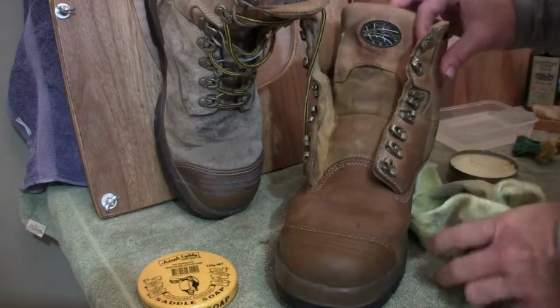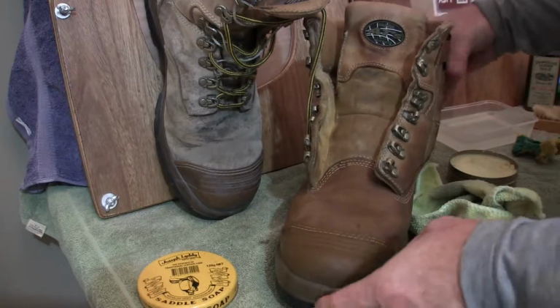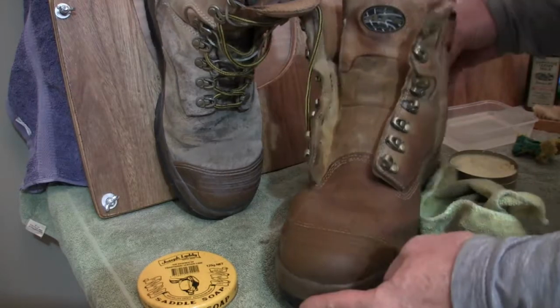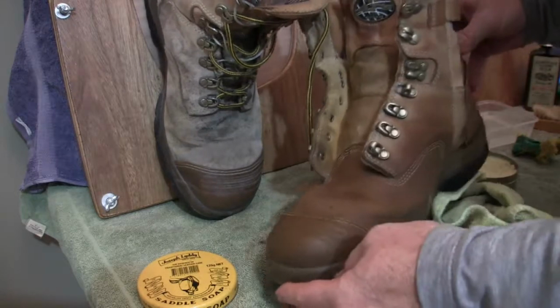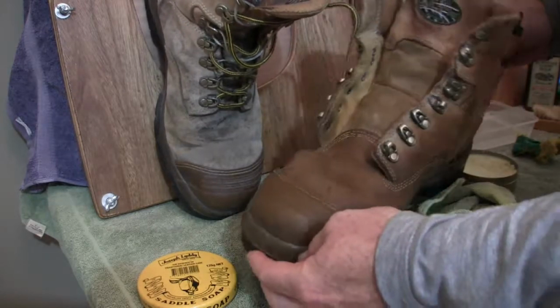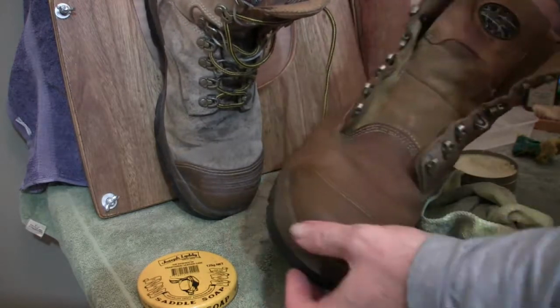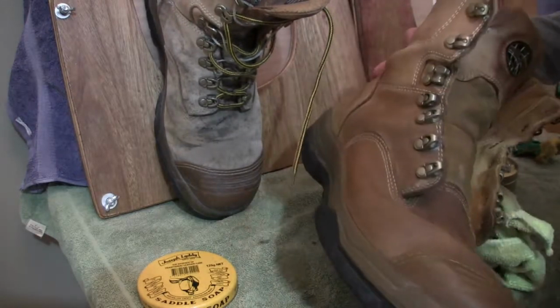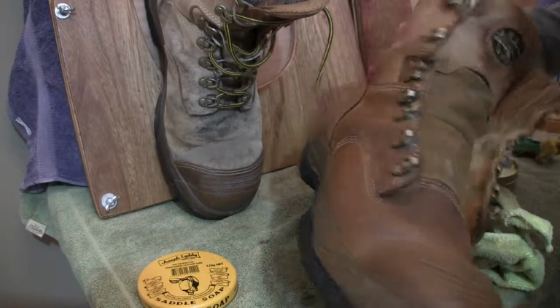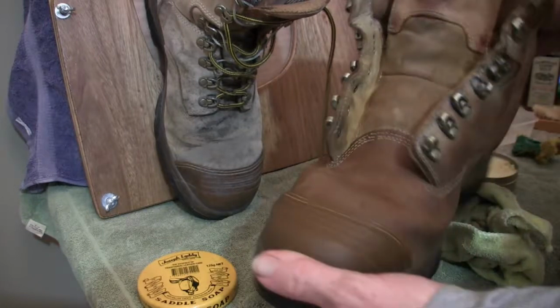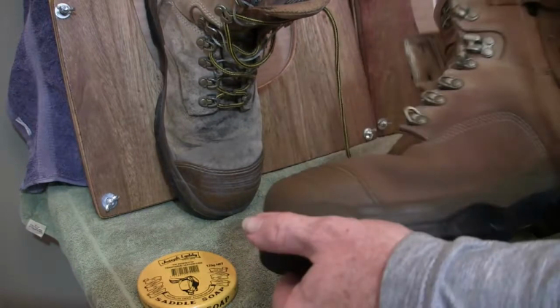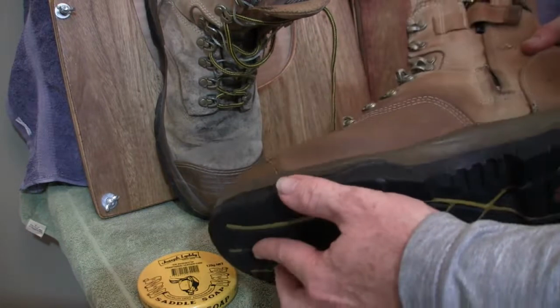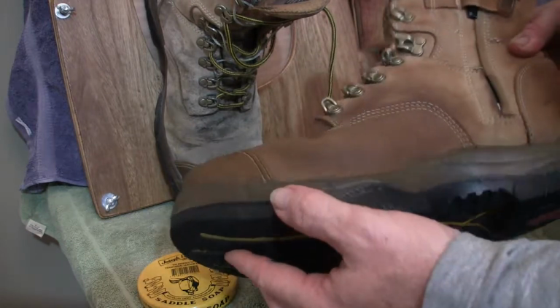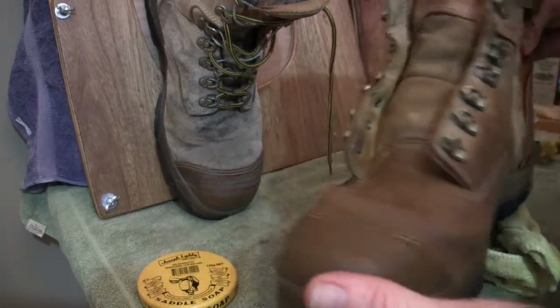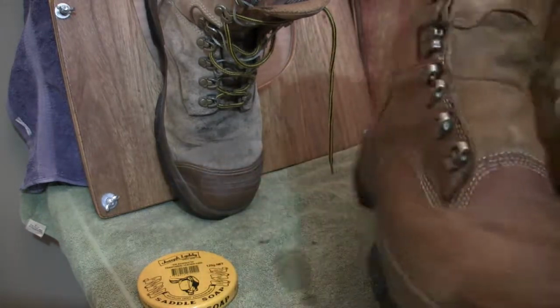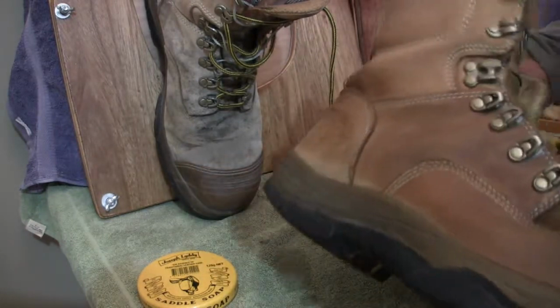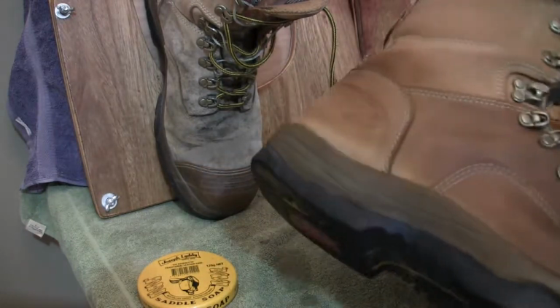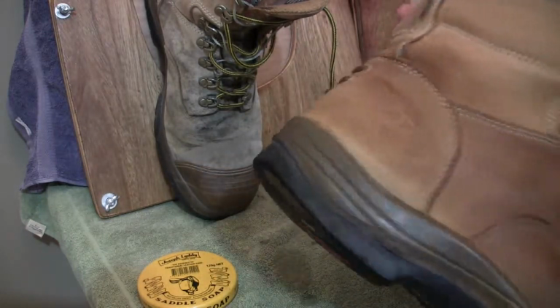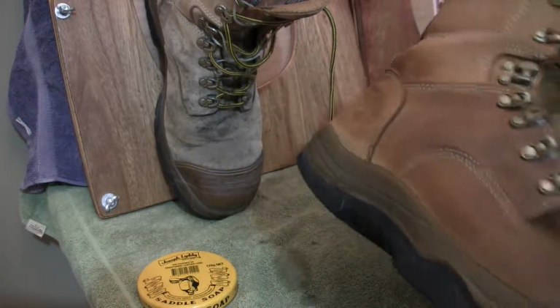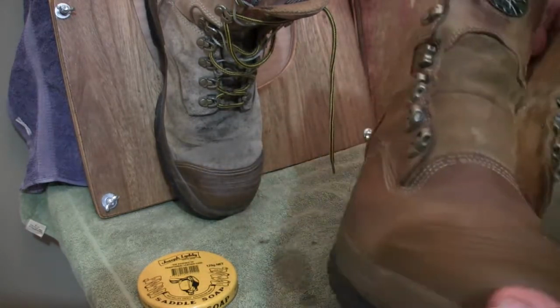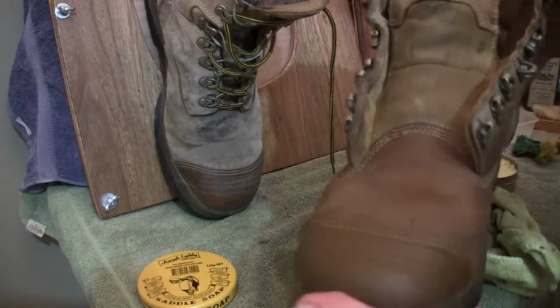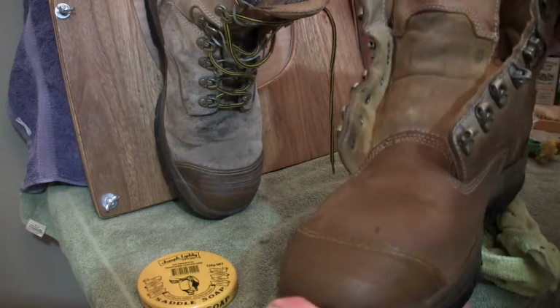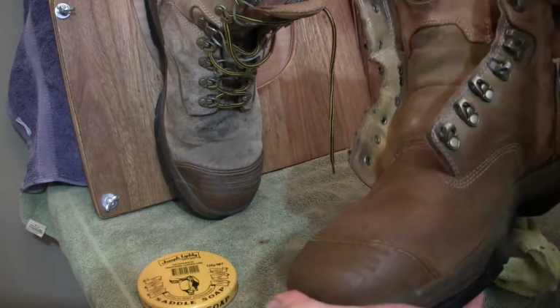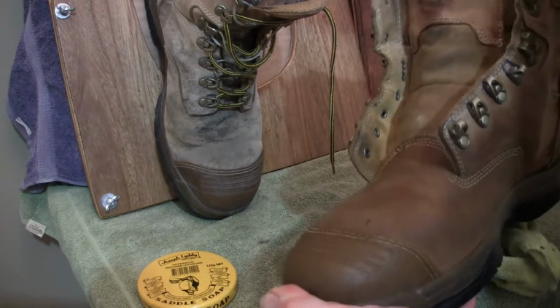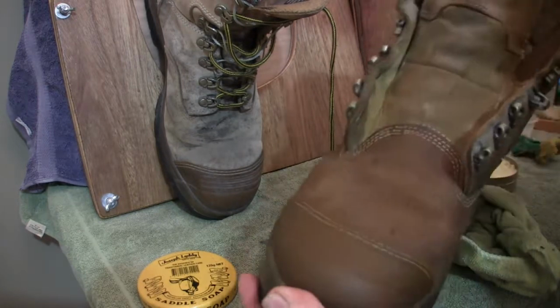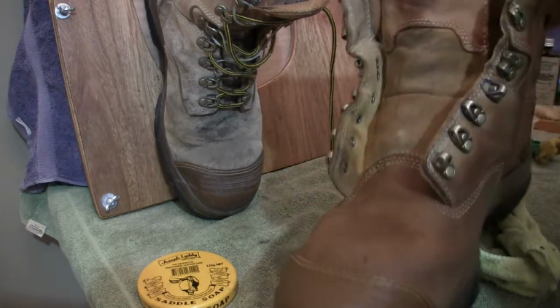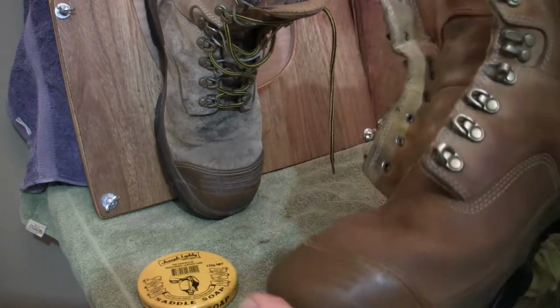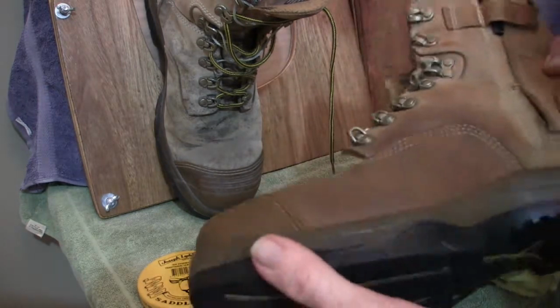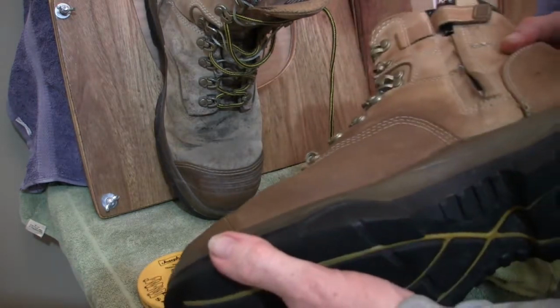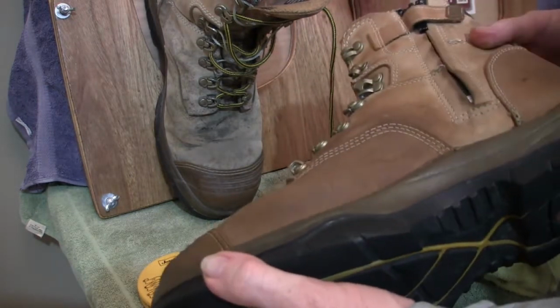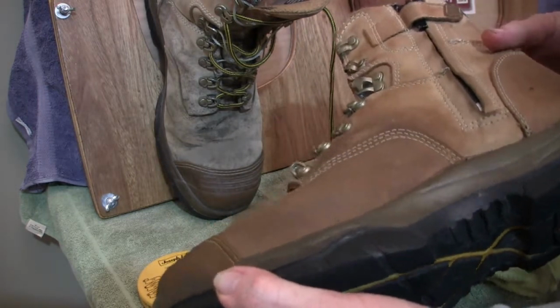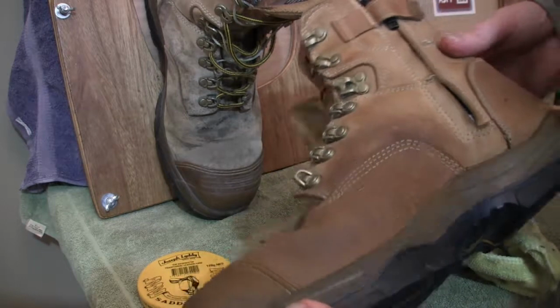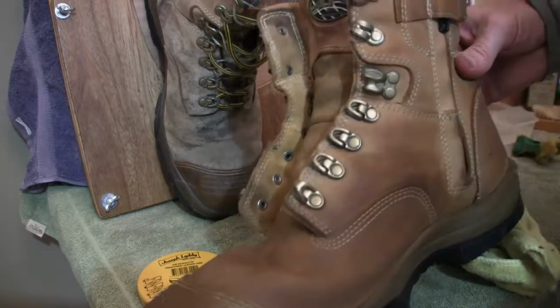We're nearing the end of the cleaning phase with the saddle soap. Once again using the scourer with a bit of pressure on those trouble areas and the toe itself — I've done the whole boot now. We'll go ahead and wipe it off using a cloth with firm pressure, which will also help get rid of any remaining dirt. We've now finished the wipe-down of the boot. Because we've used a little bit of water on there, we'll give it a chance to dry before placing the leather conditioner on it.